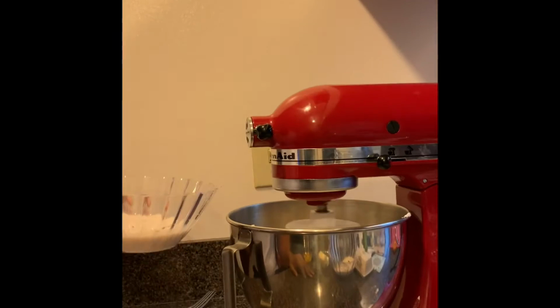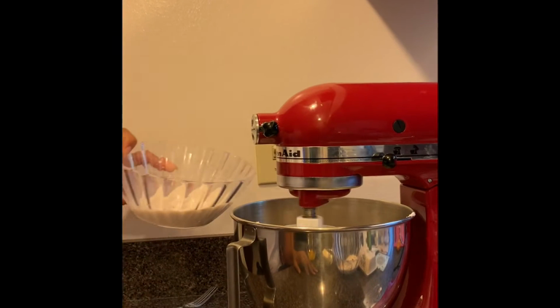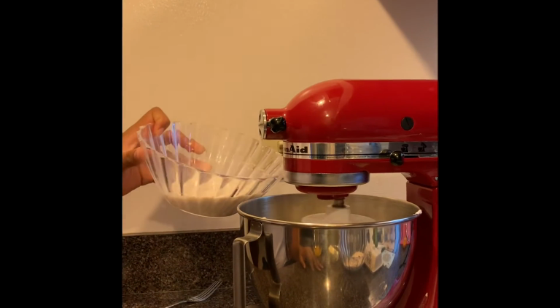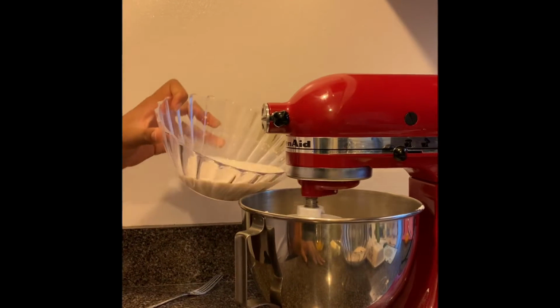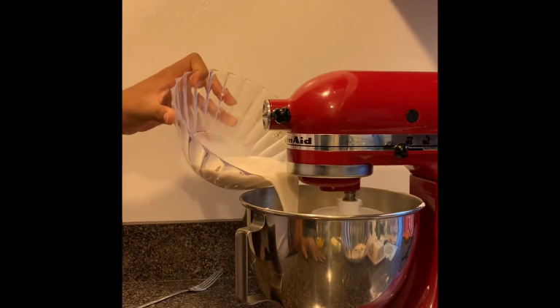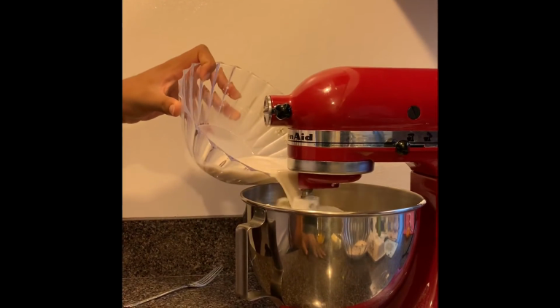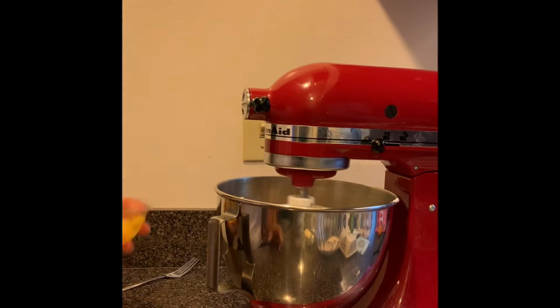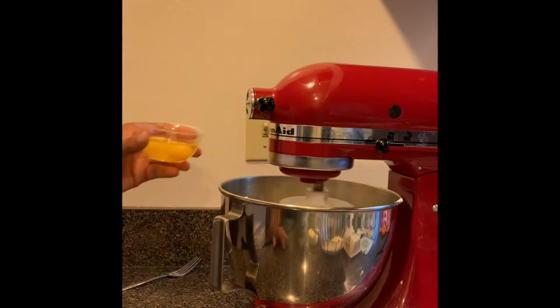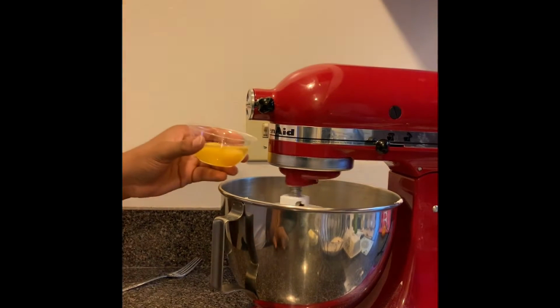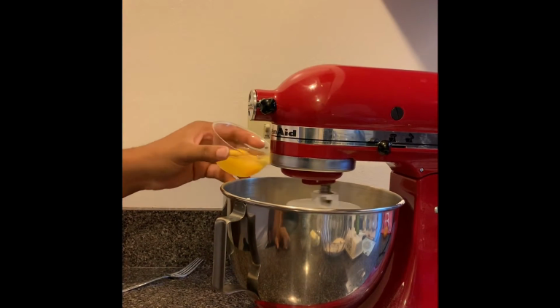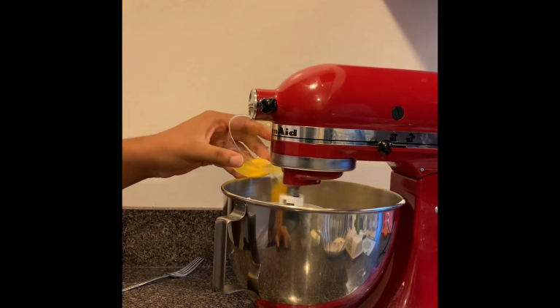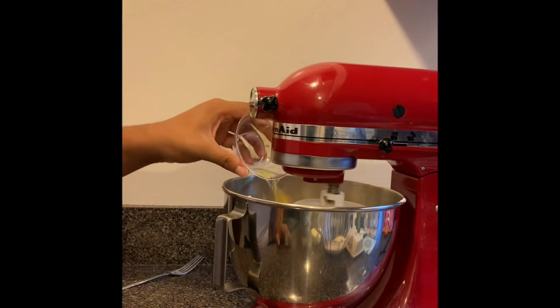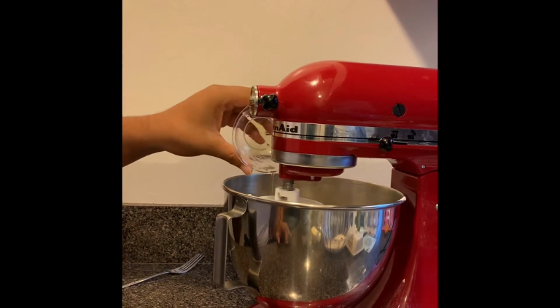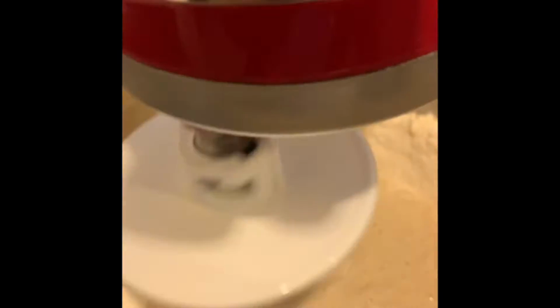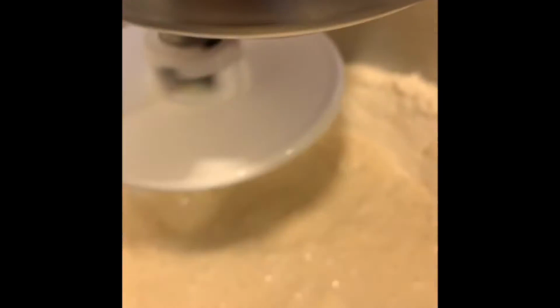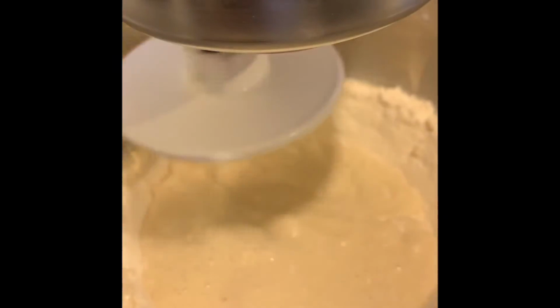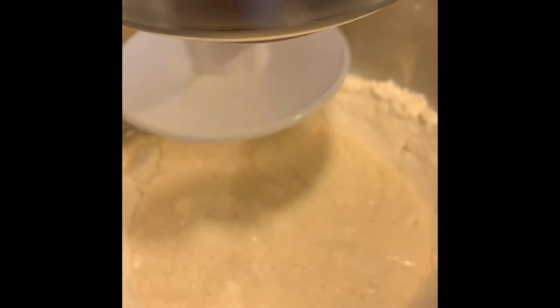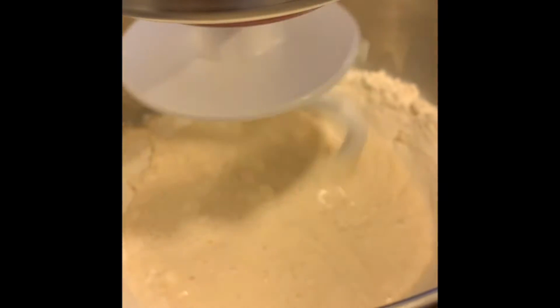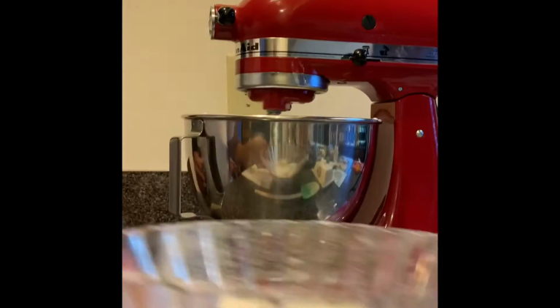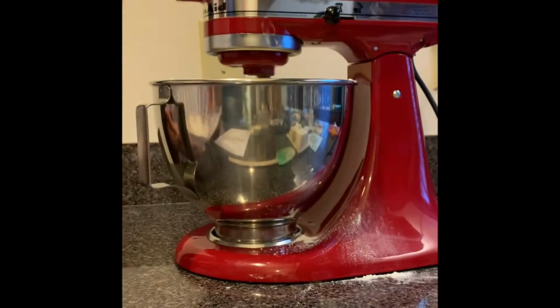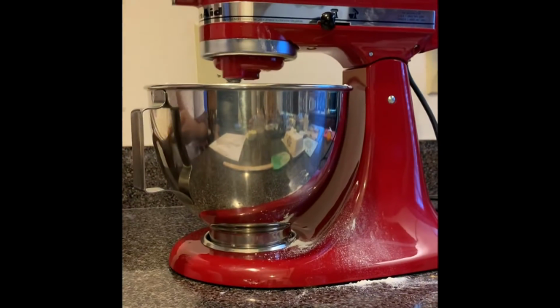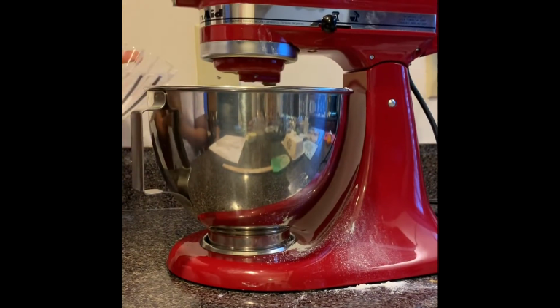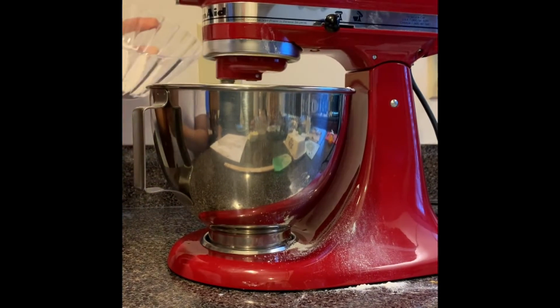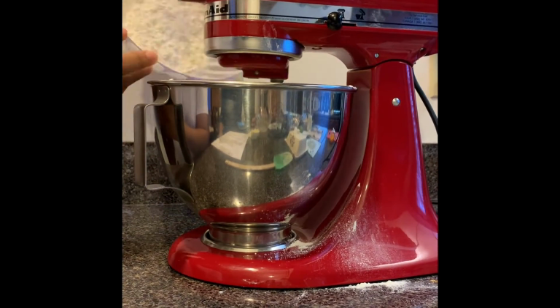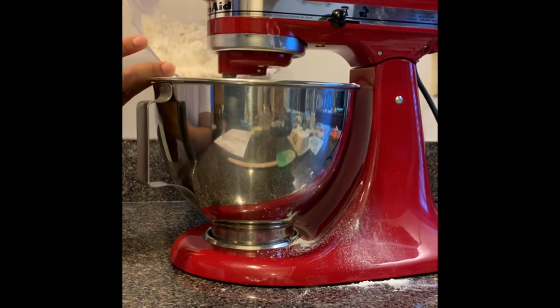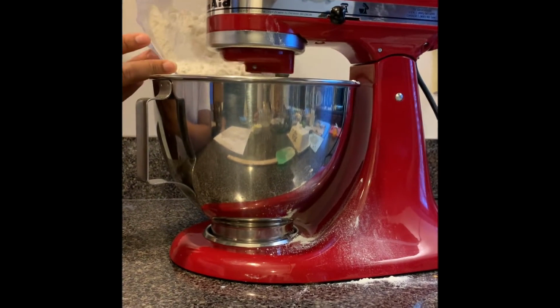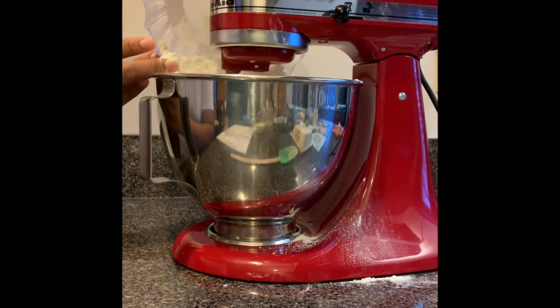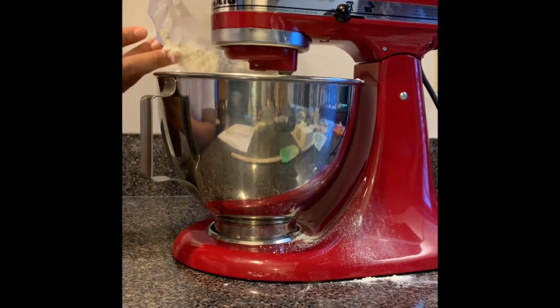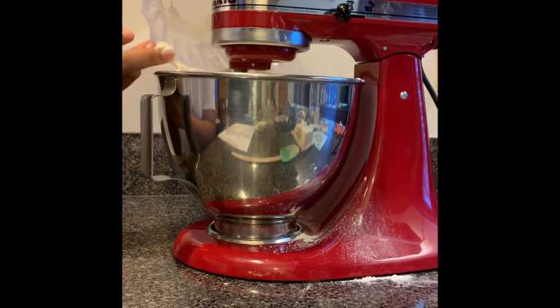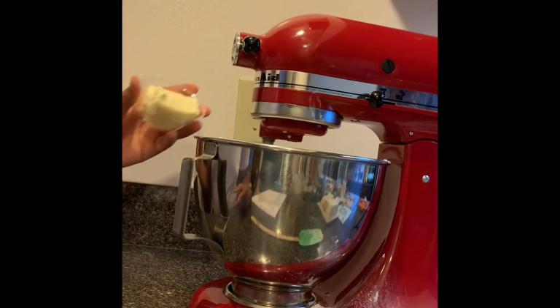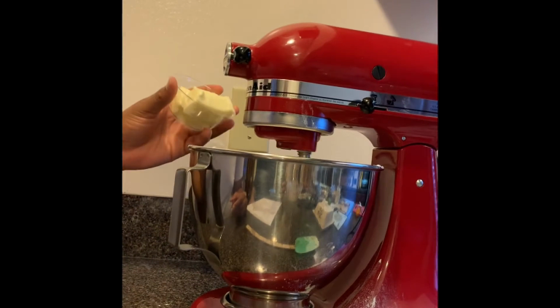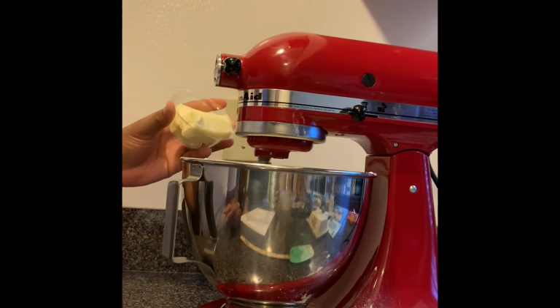Now add in your yeast mixture. Now add in 2 eggs. Now add in the rest of the flour. Now add in 1 cup of butter.